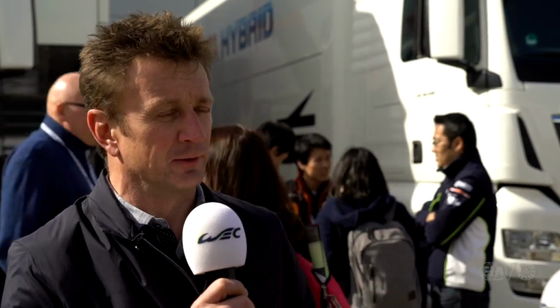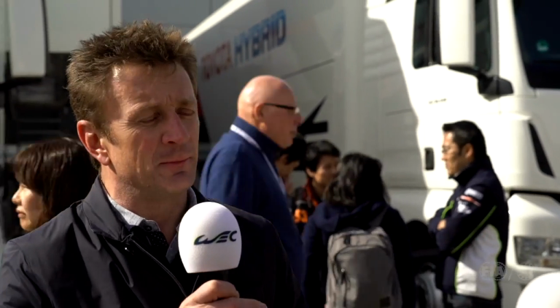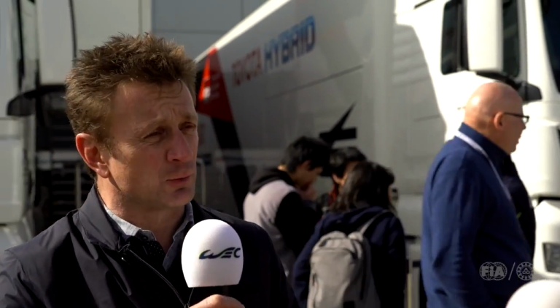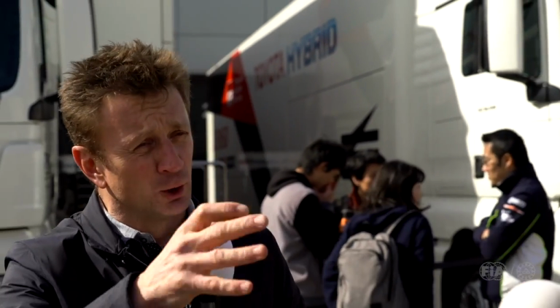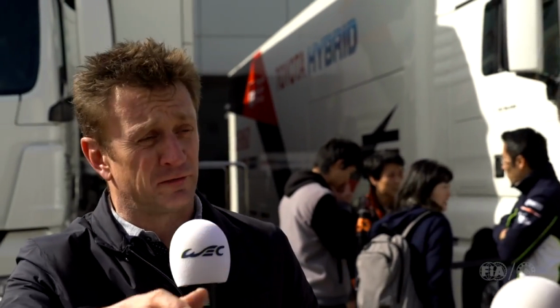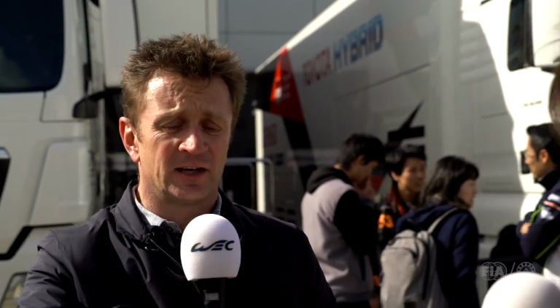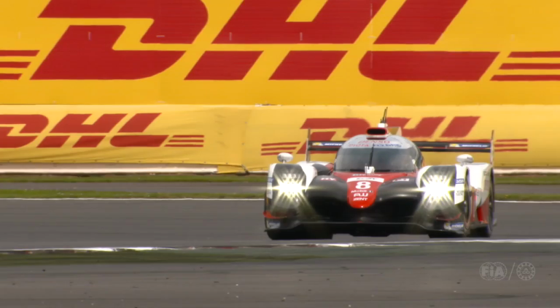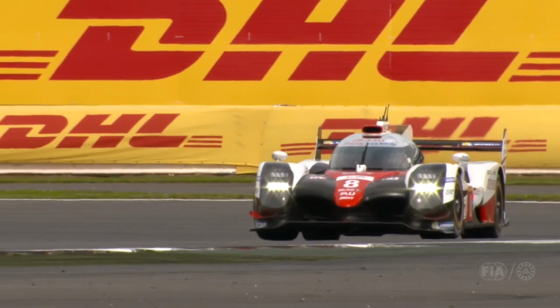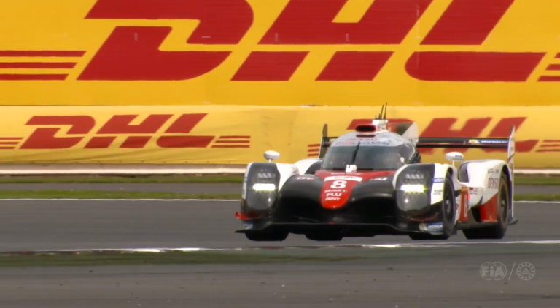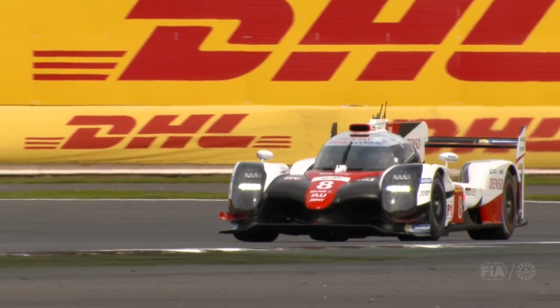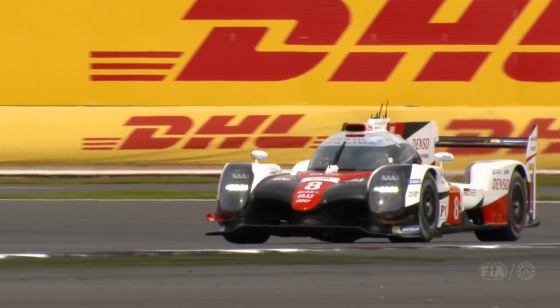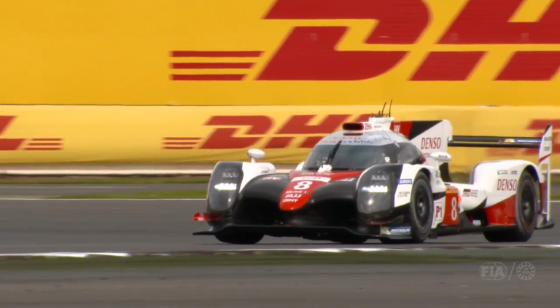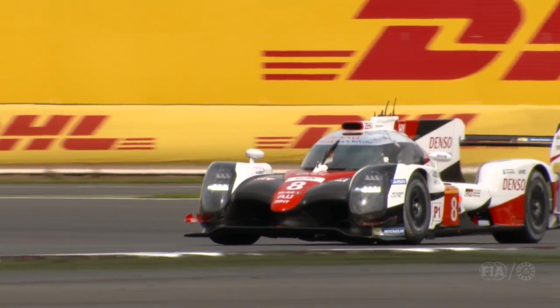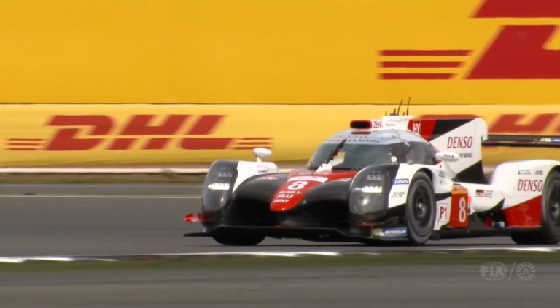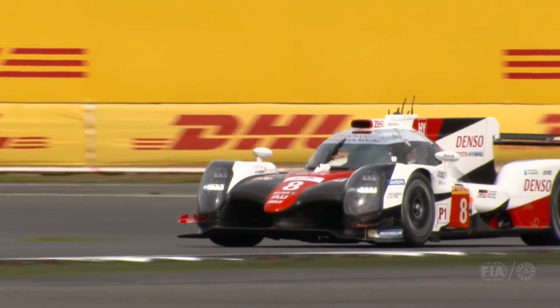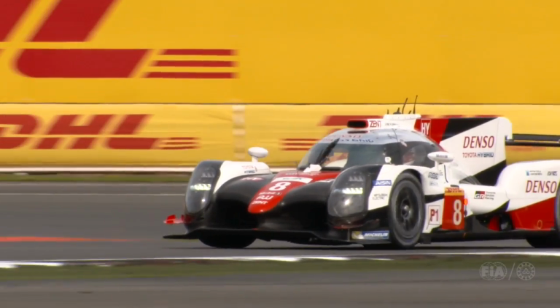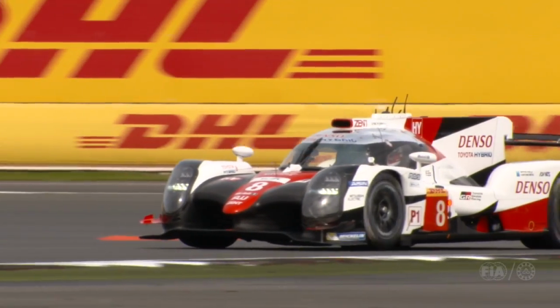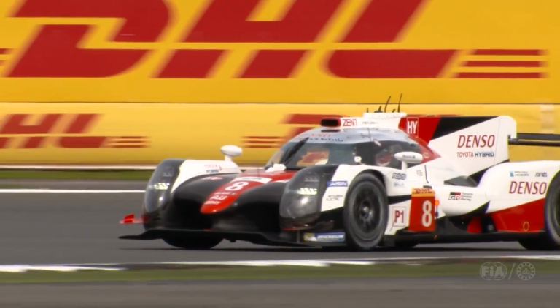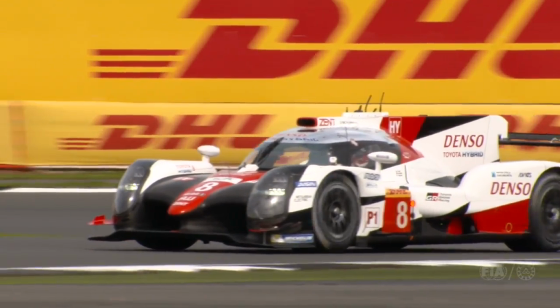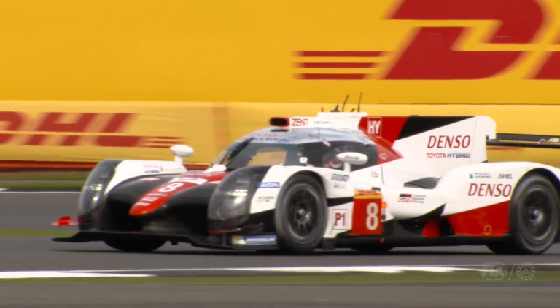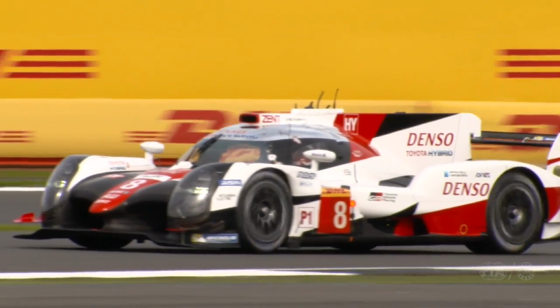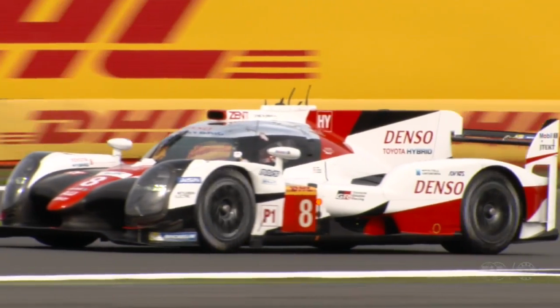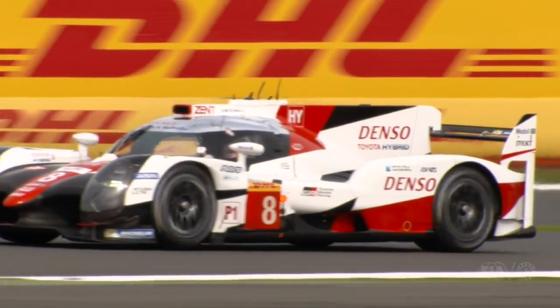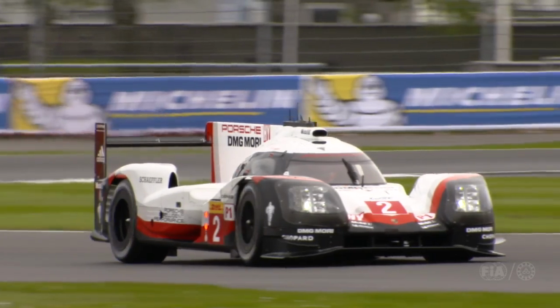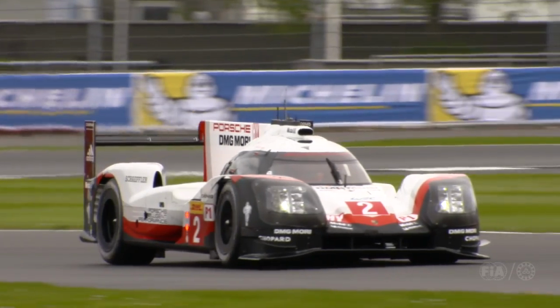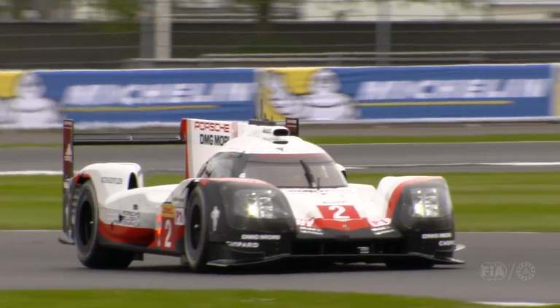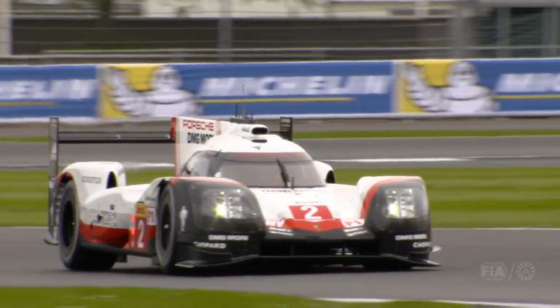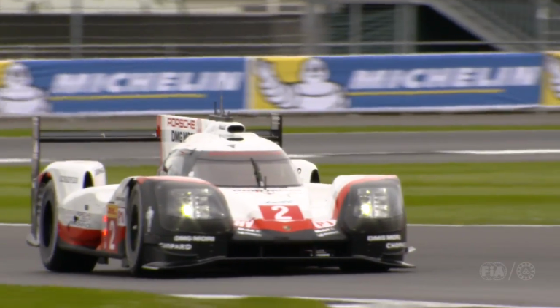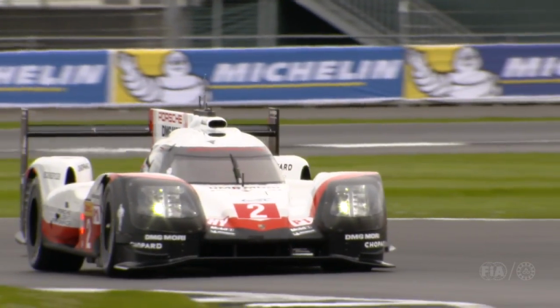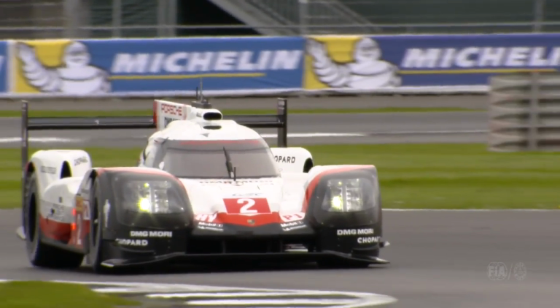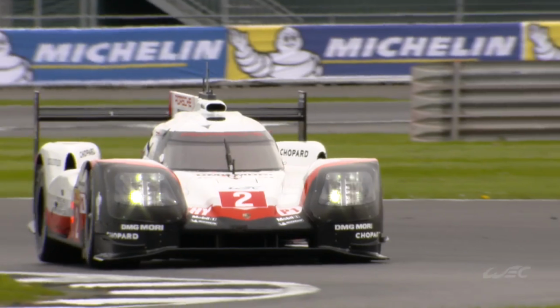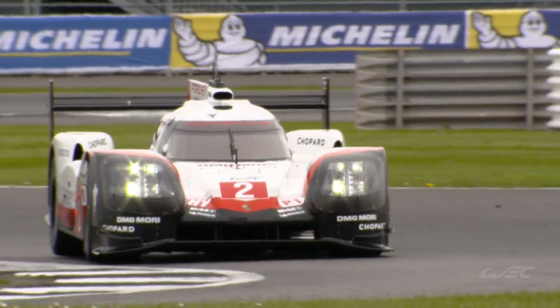If you look at the front, where the Toyota has got a high nose that allows airflow through the car — that gives downforce but also drag. The Porsche actually has that quite closed off, and that's for the efficiency of the long straights at Le Mans.